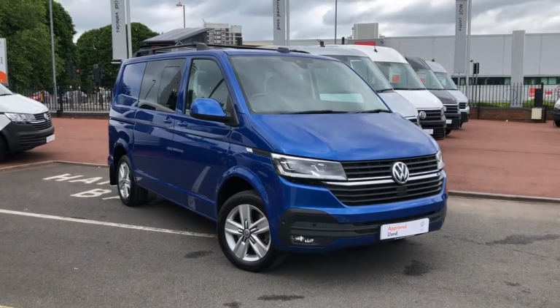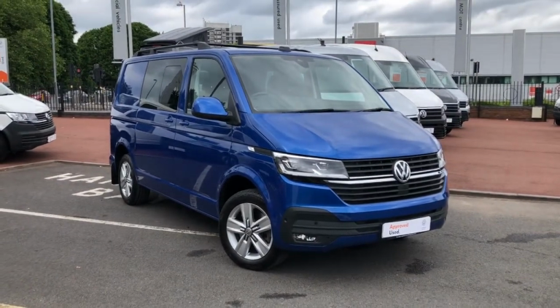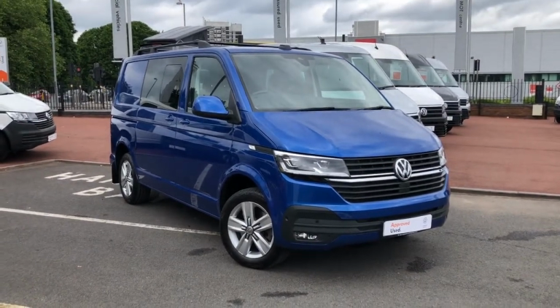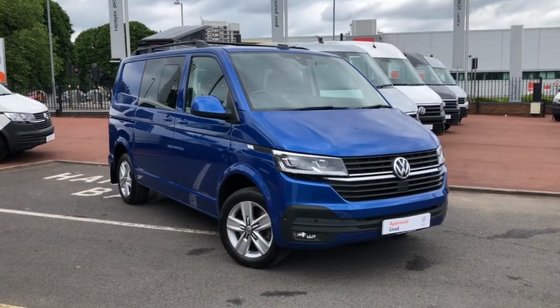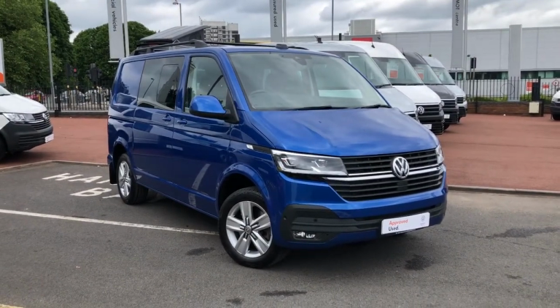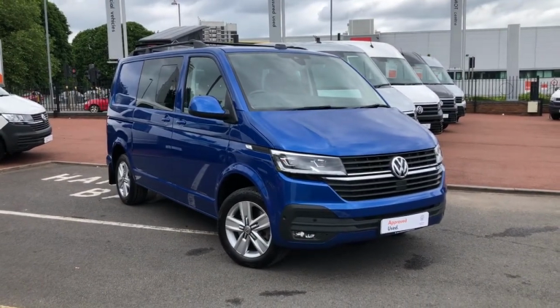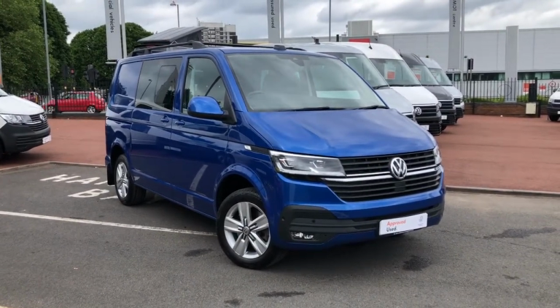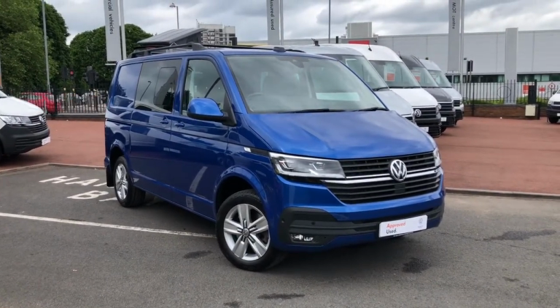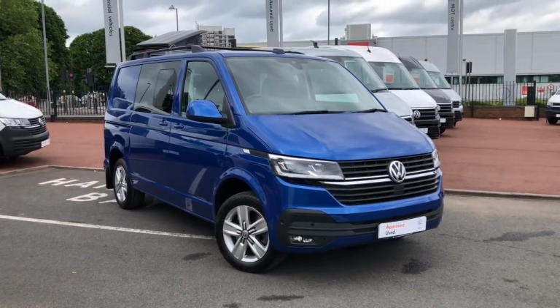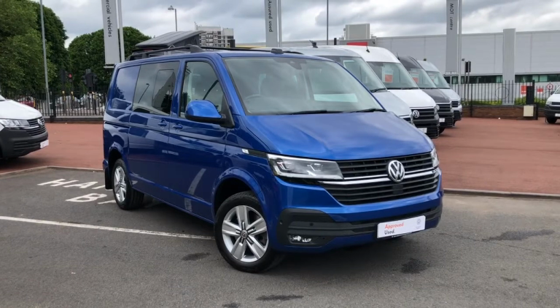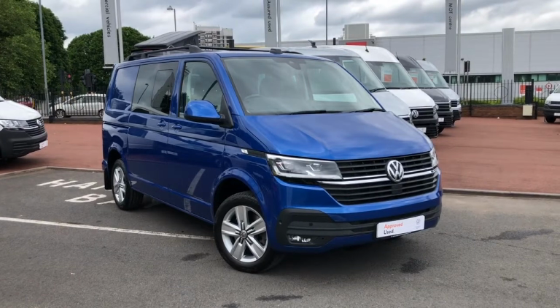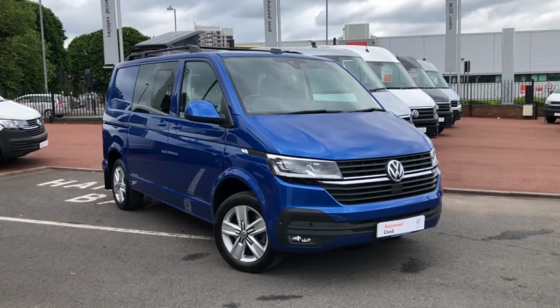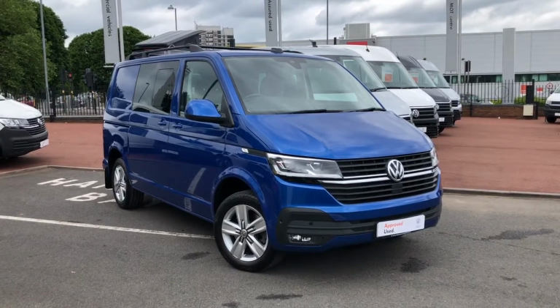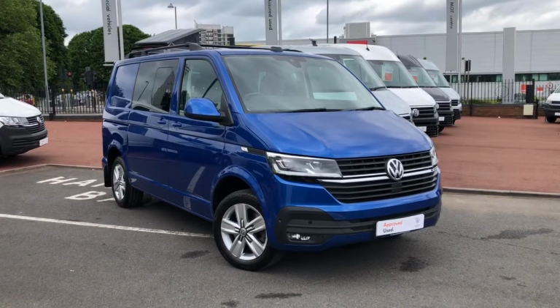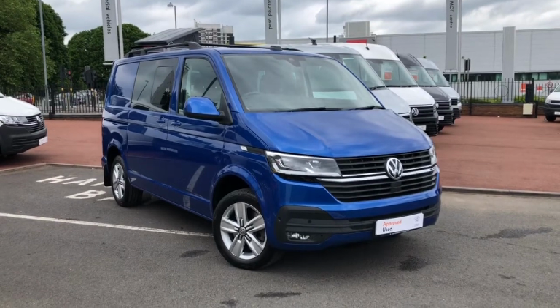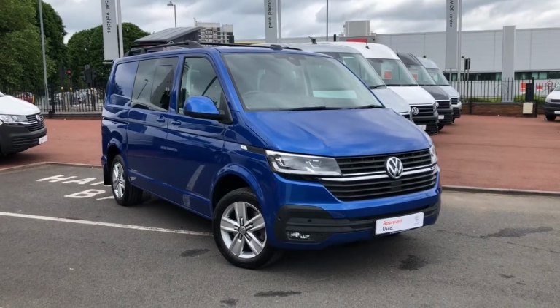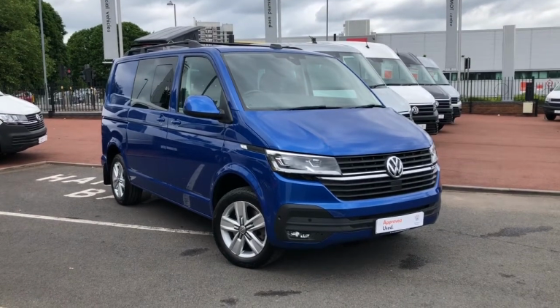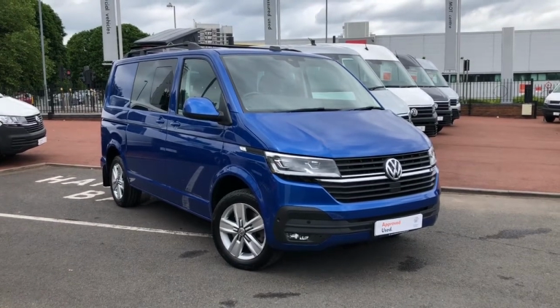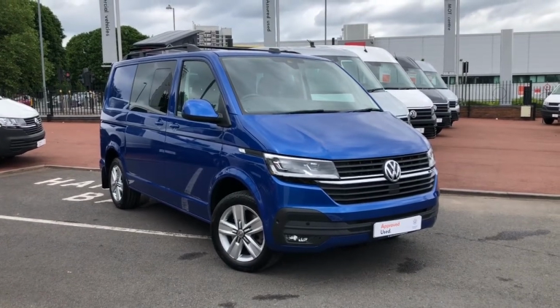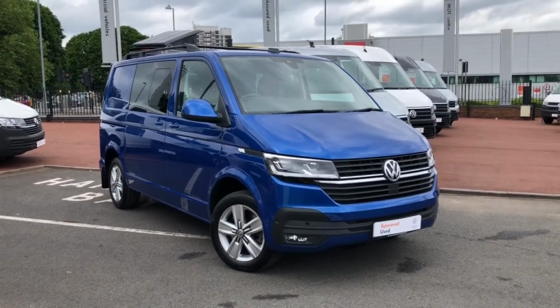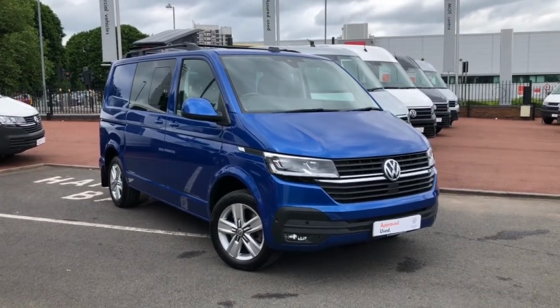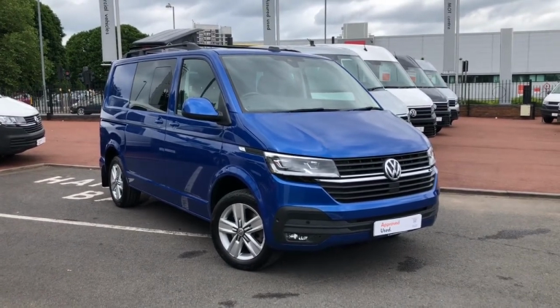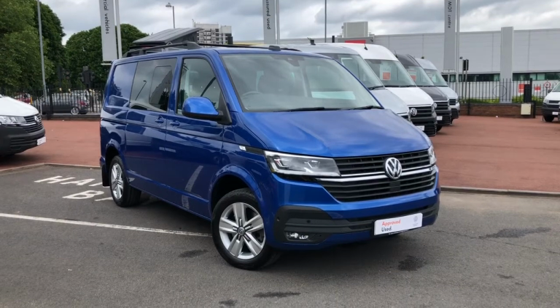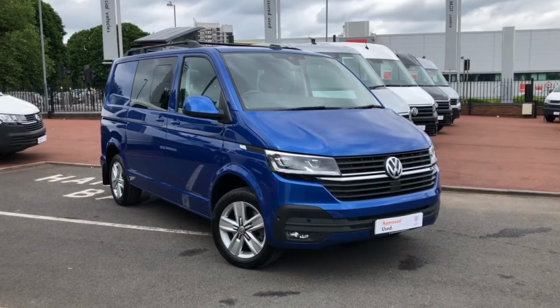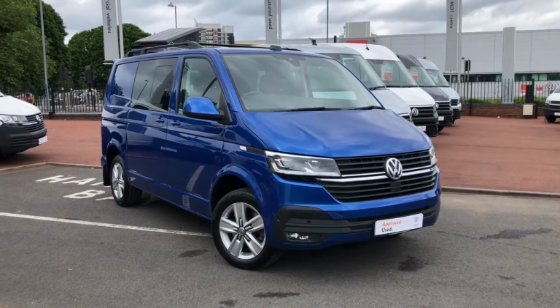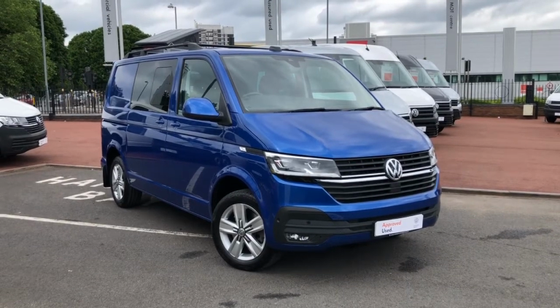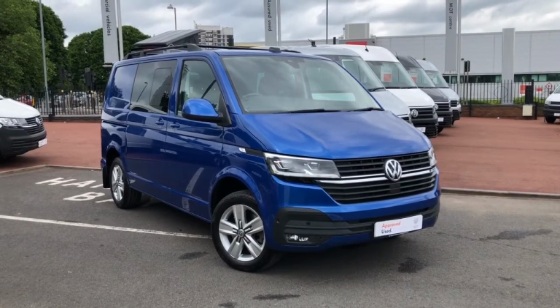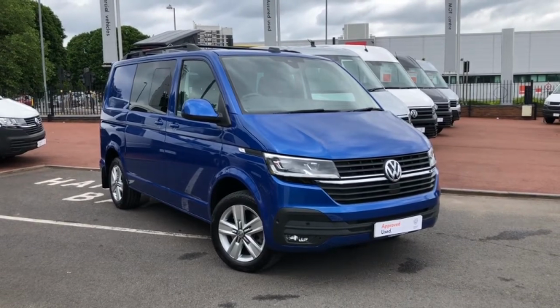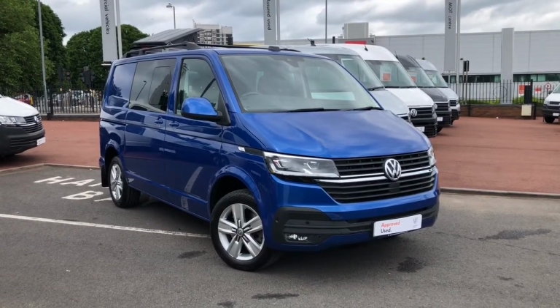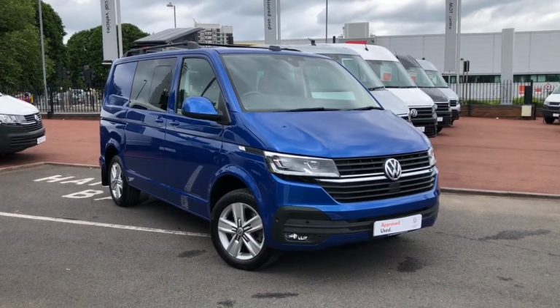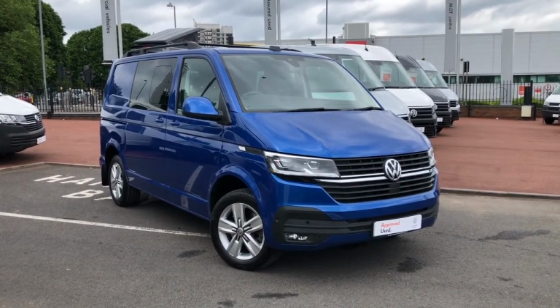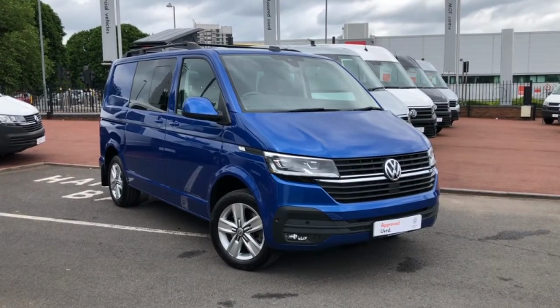It's a Combi, it's a Highline model, it's a short wheelbase, fitted with the impressive 199 PS 2.0 TDI Turbo Diesel engine with a 7-speed DSG automatic gearbox.